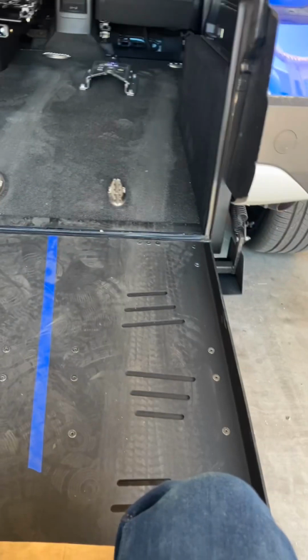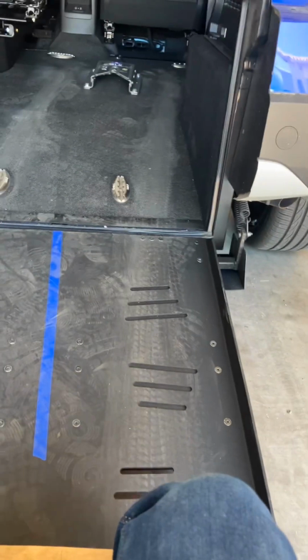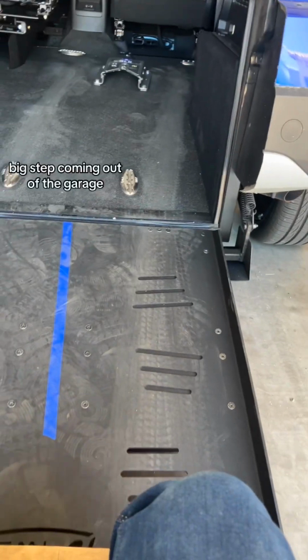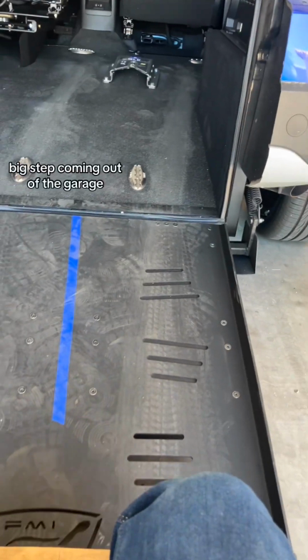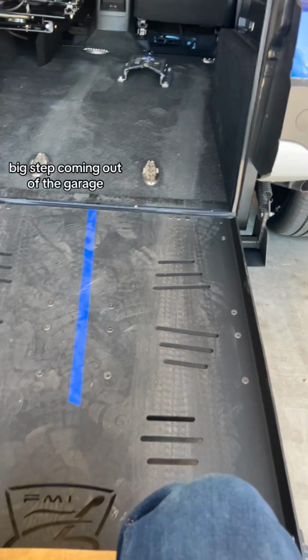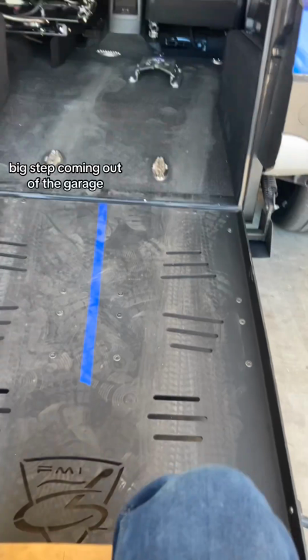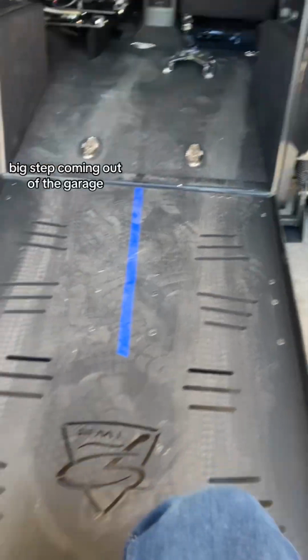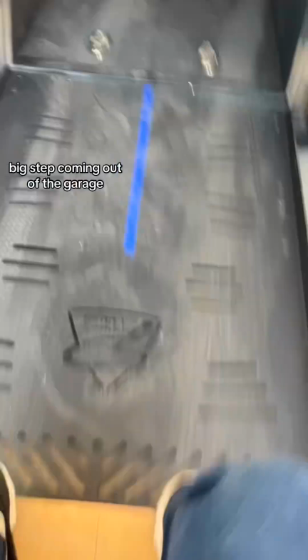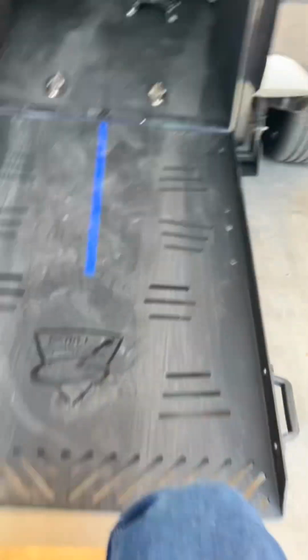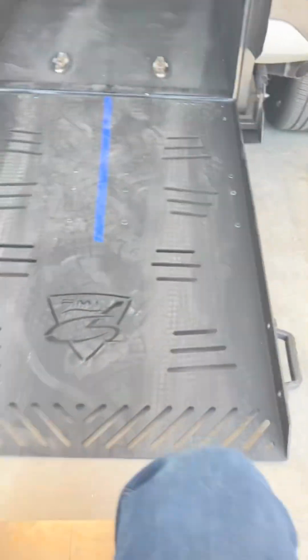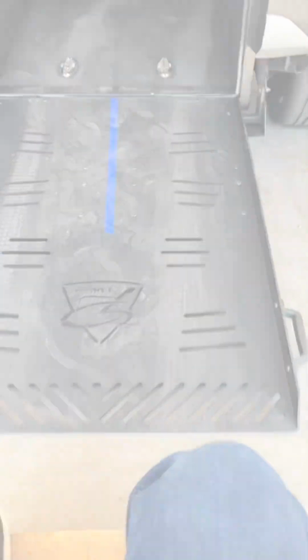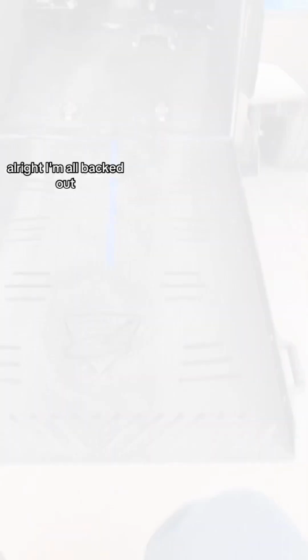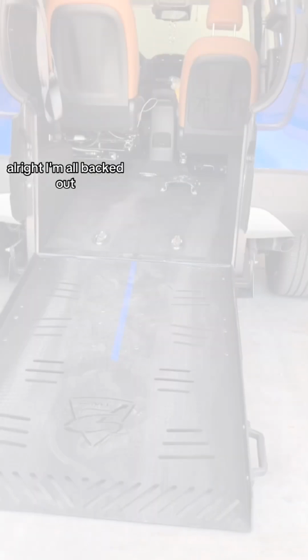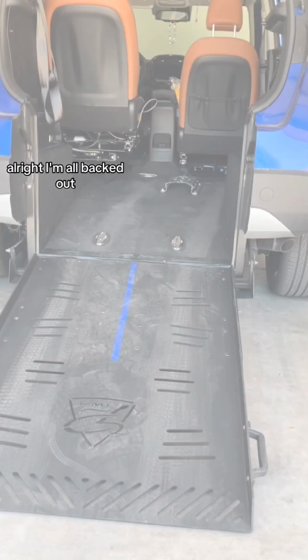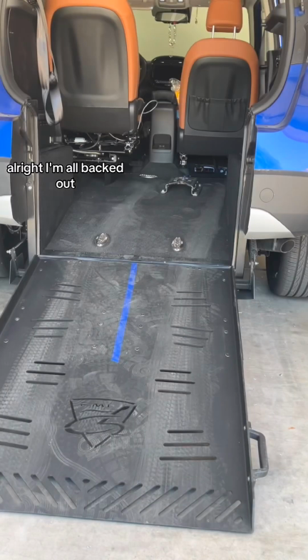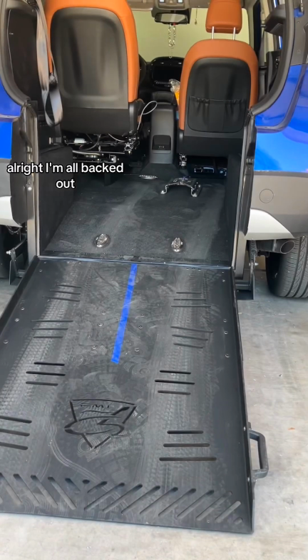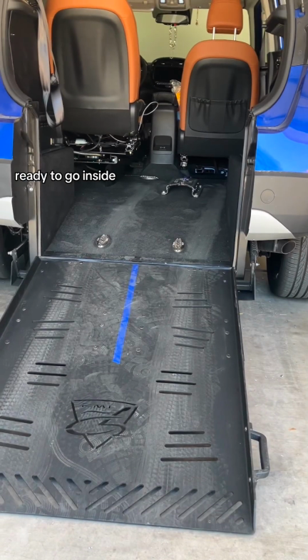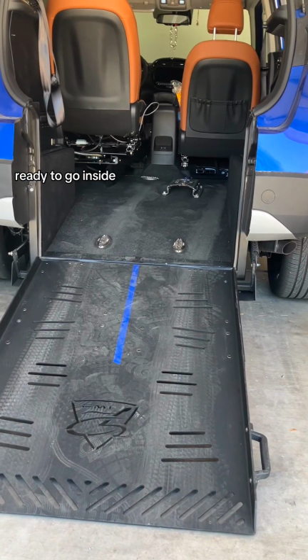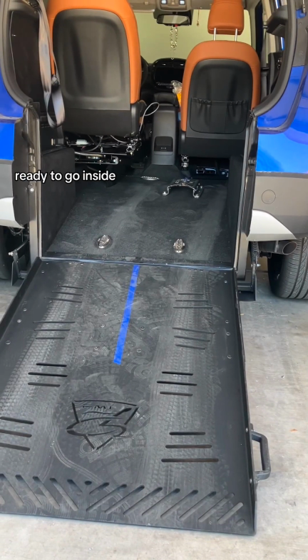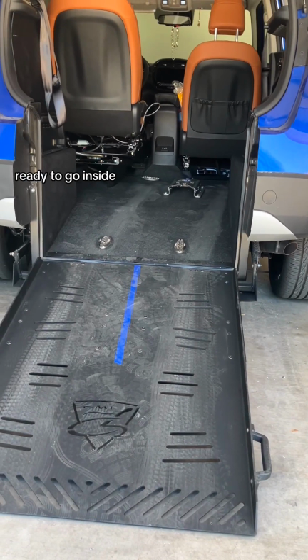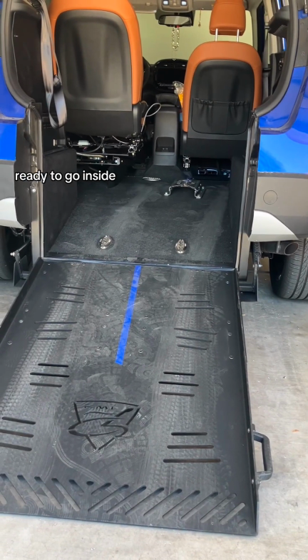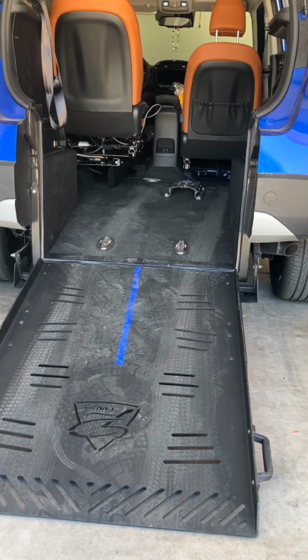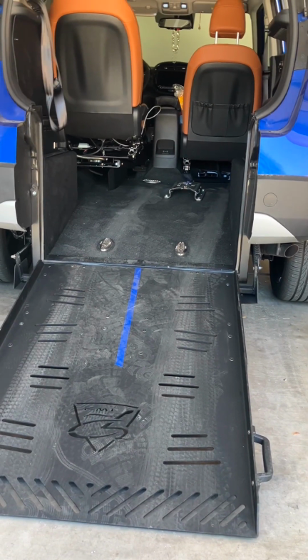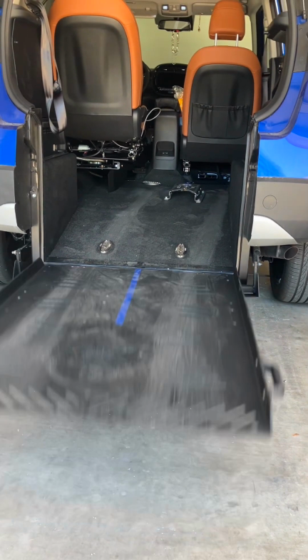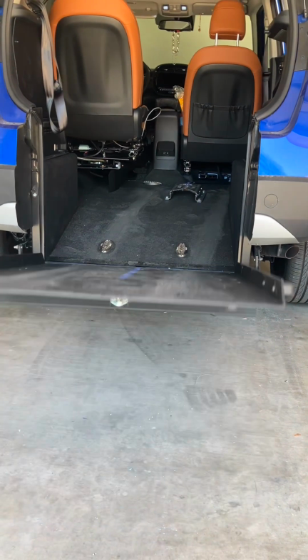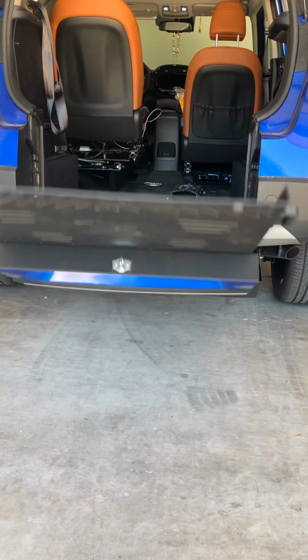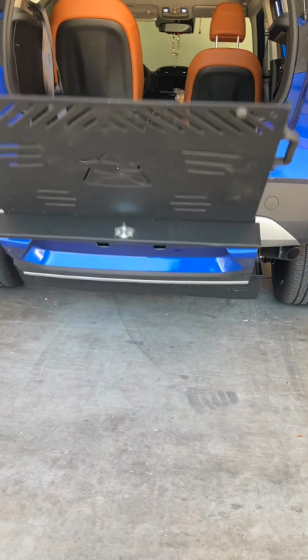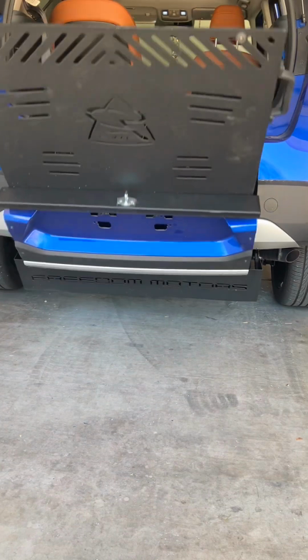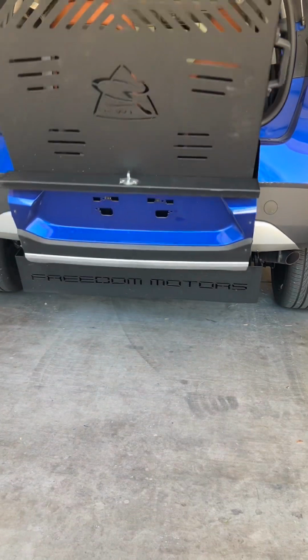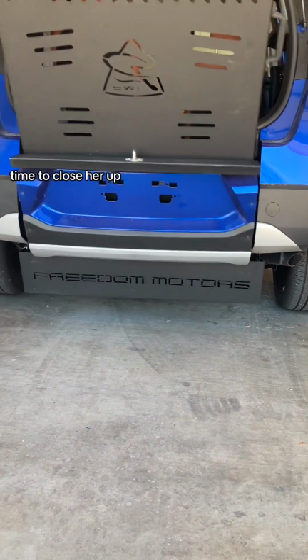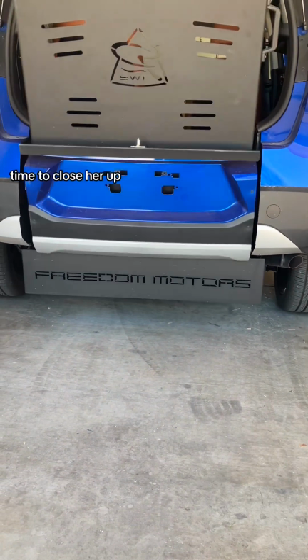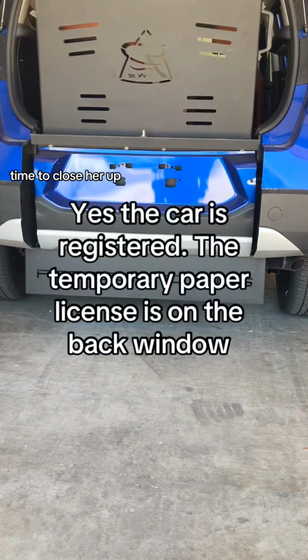Big step coming out of the garage. All right, I'm all backed out, ready to go inside. Time to close her up.